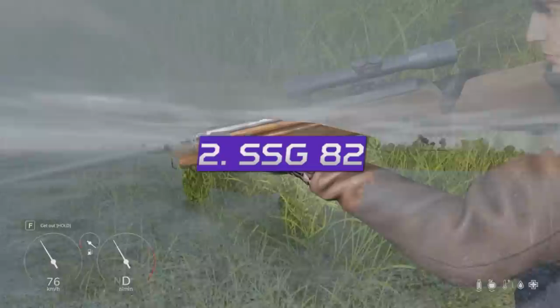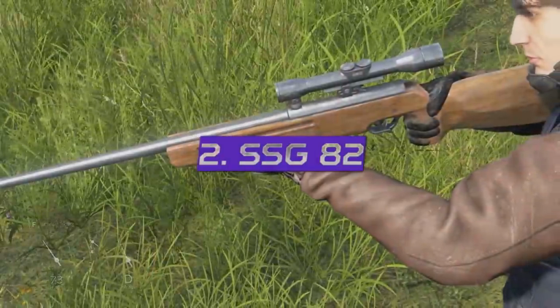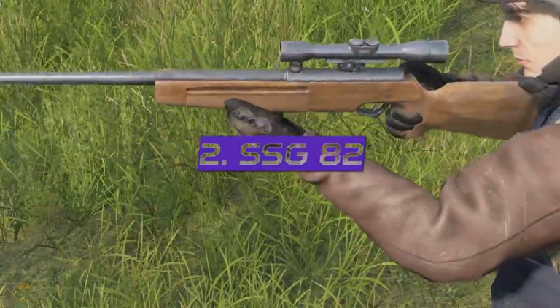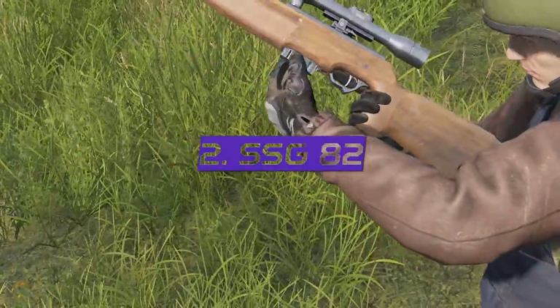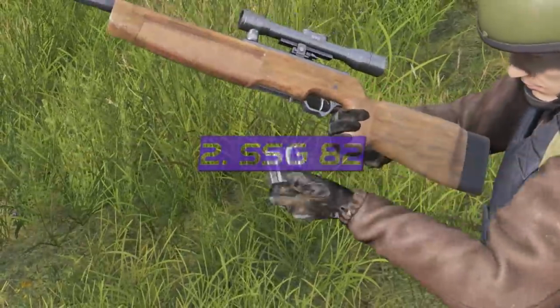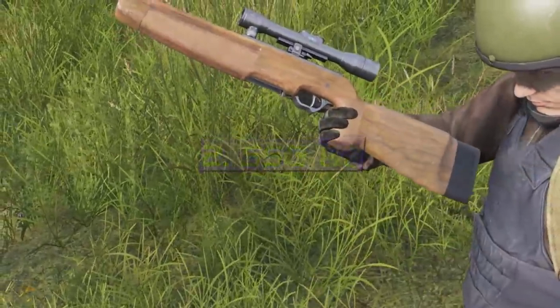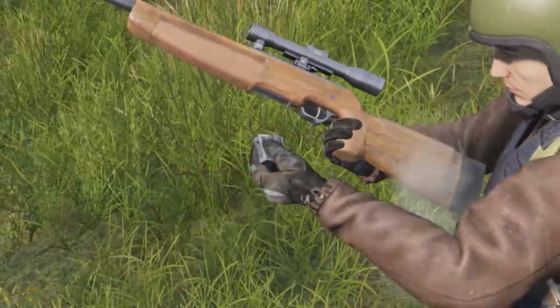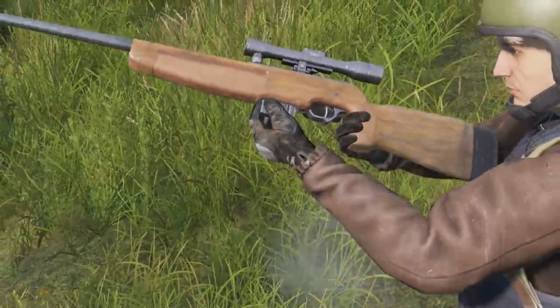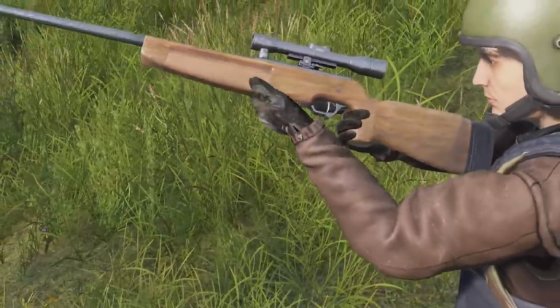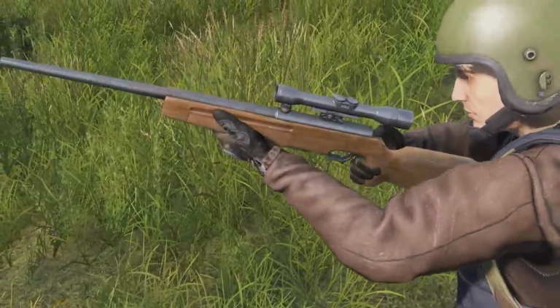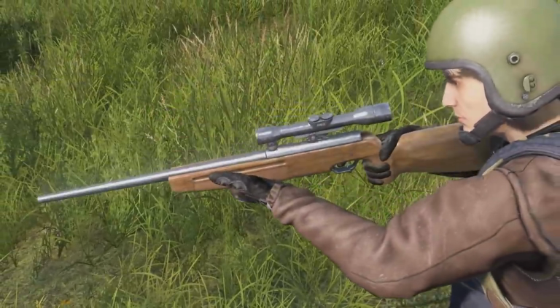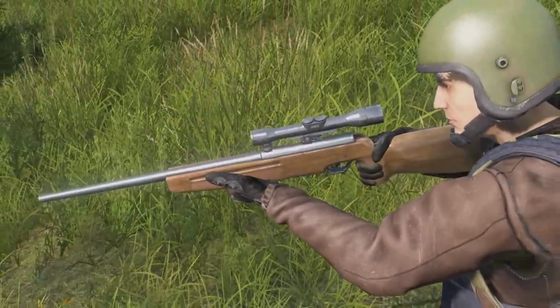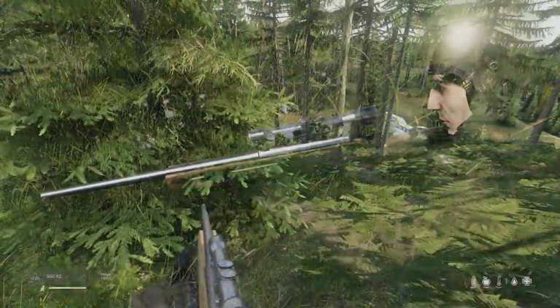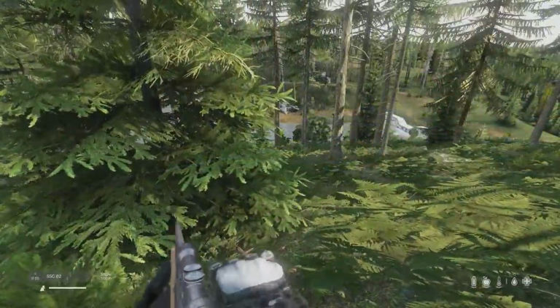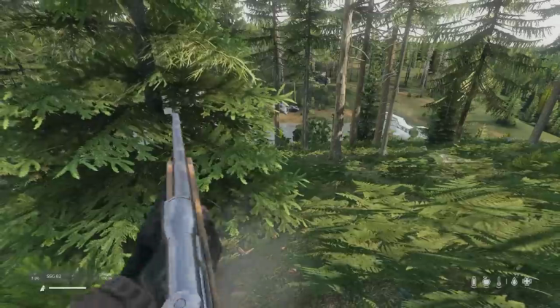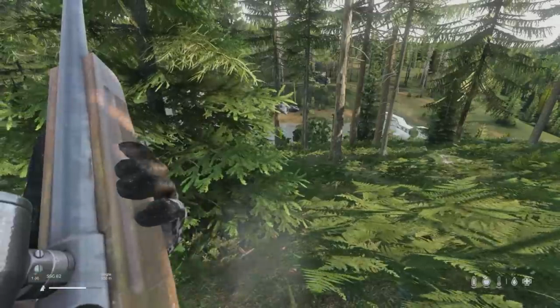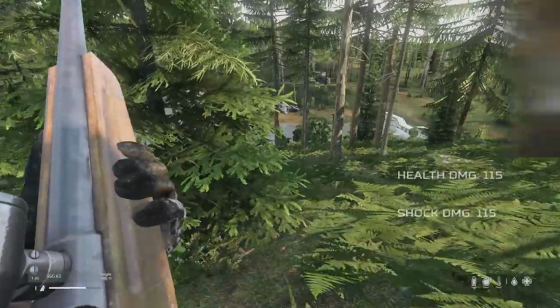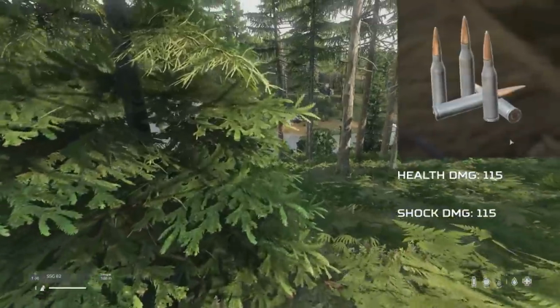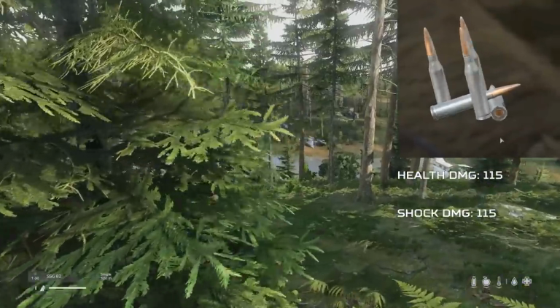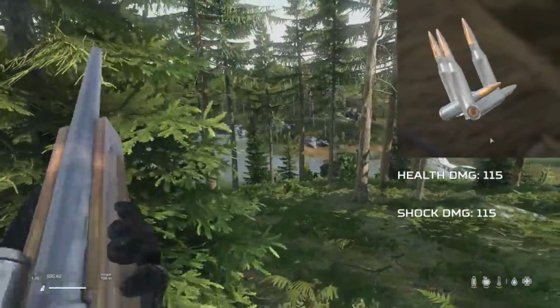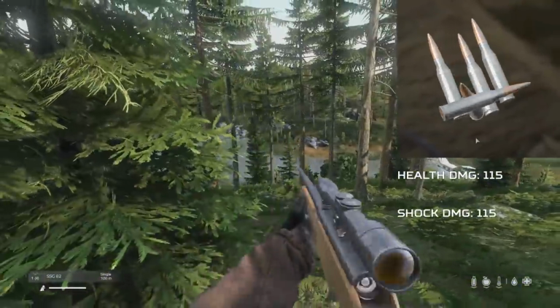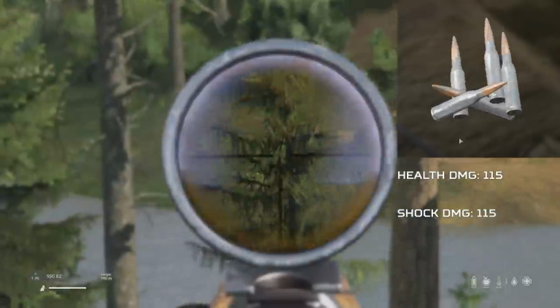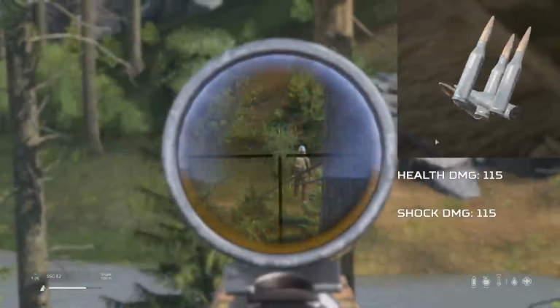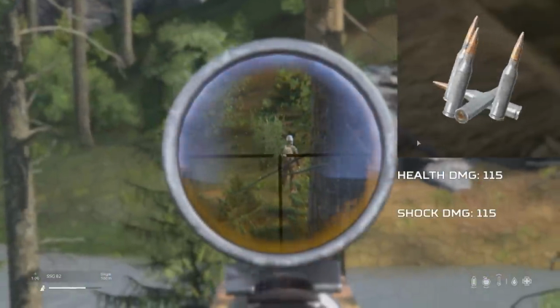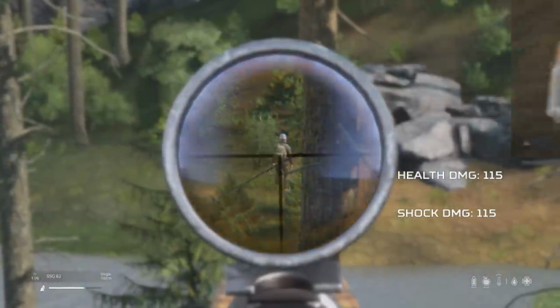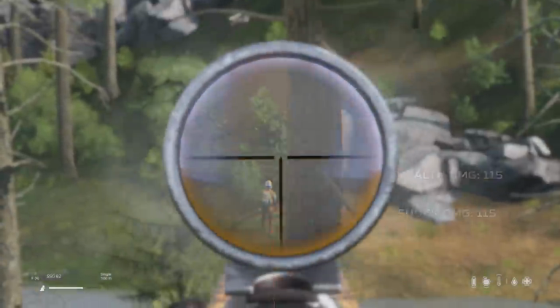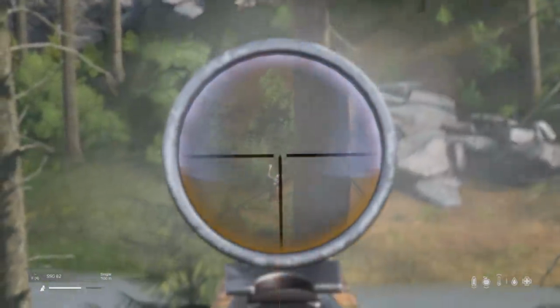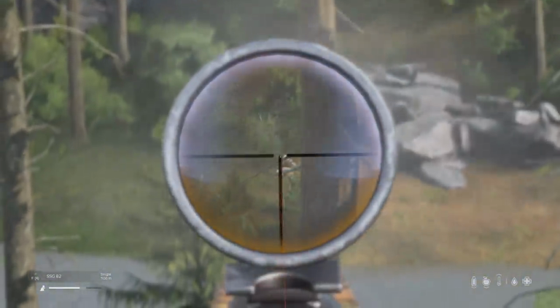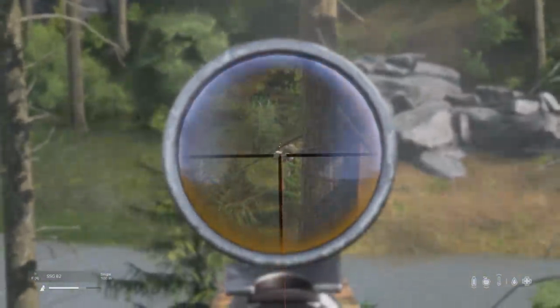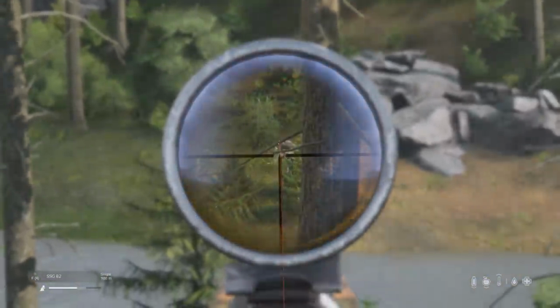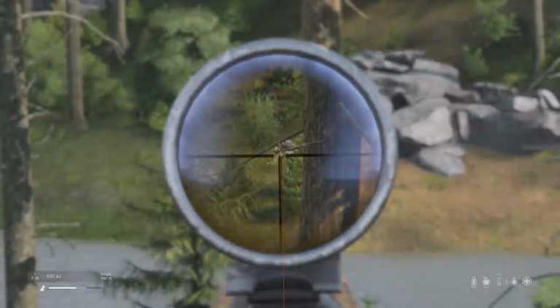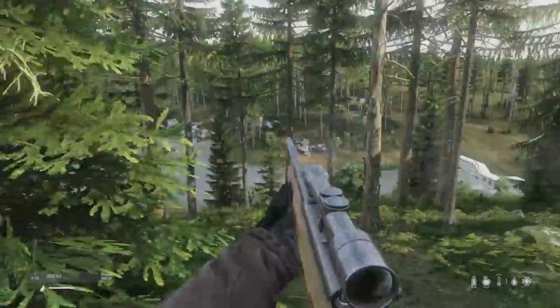The SSG-82 is a mid-tier sniper rifle like the Pioneer that spawns in police locations and has a fixed optic as standard. It fires the 5.45x39 rounds and does 115 damage up close, killing unprotected players up to 110 meters away.